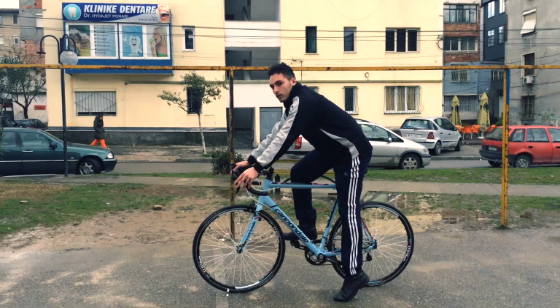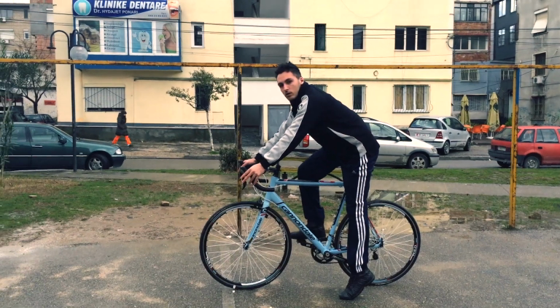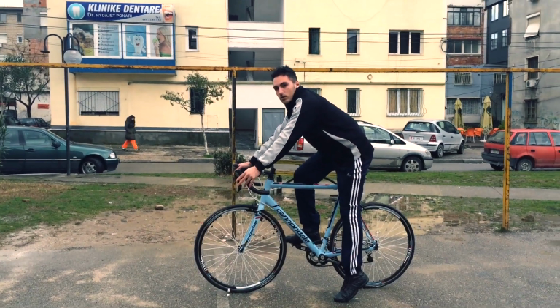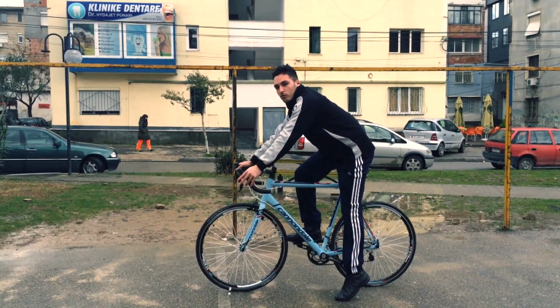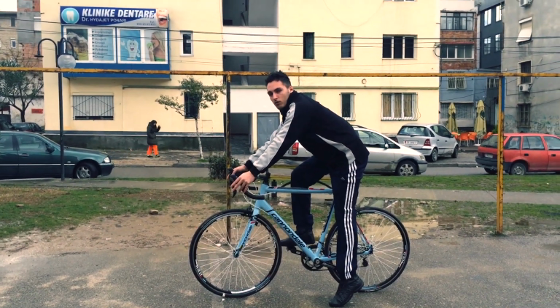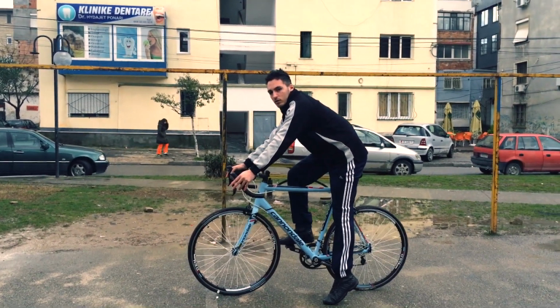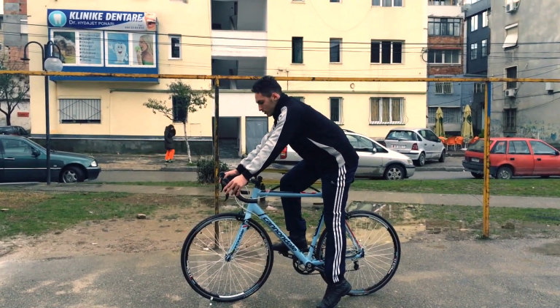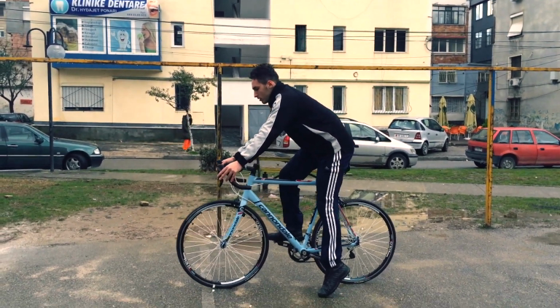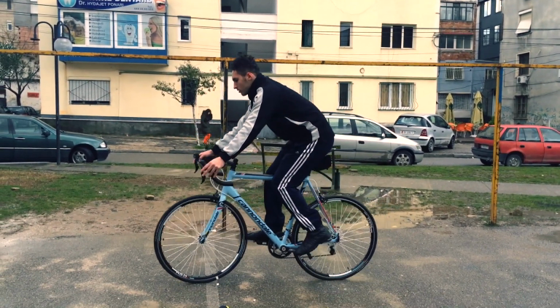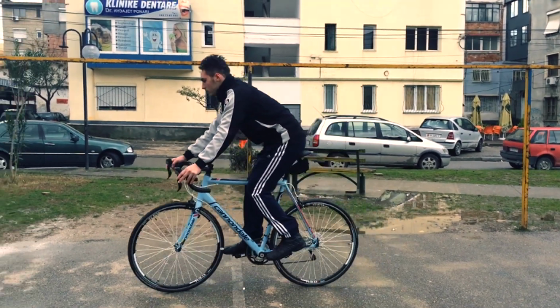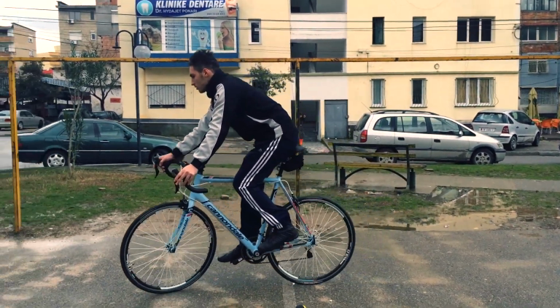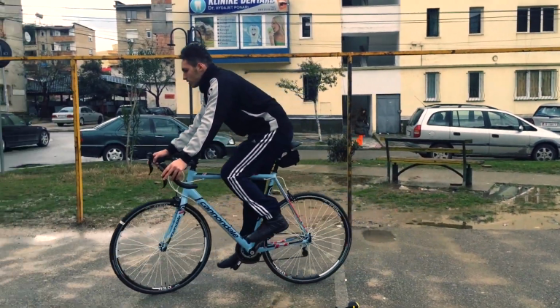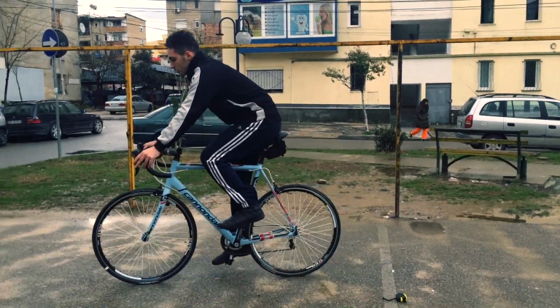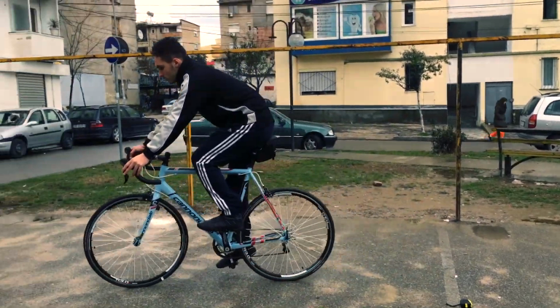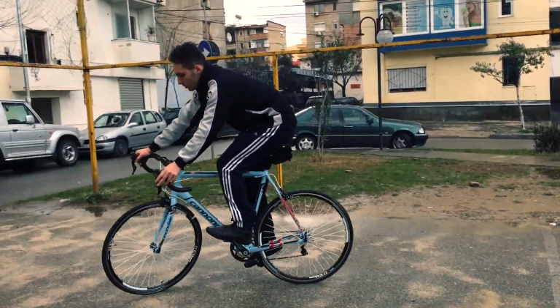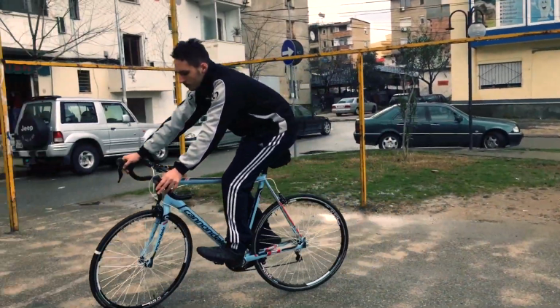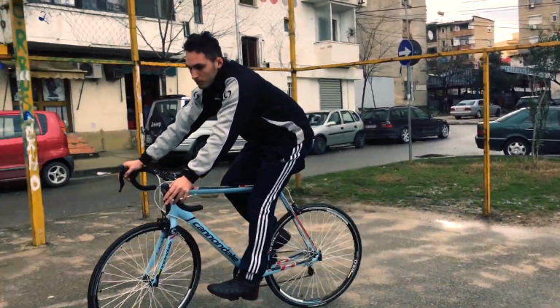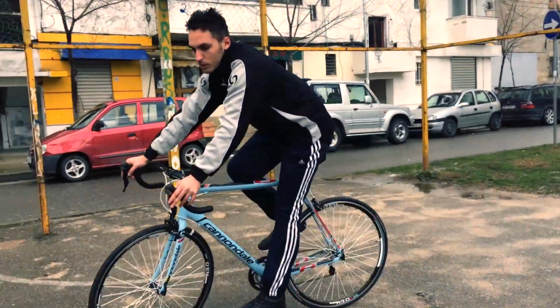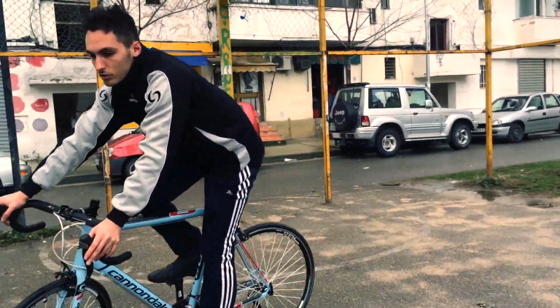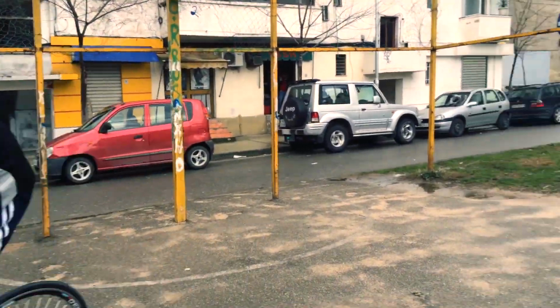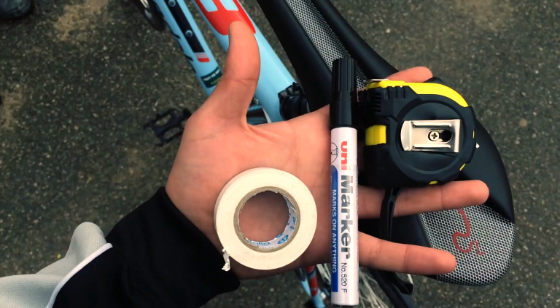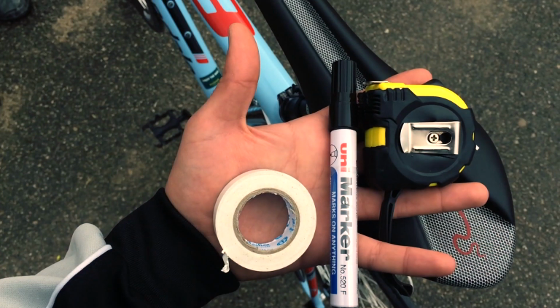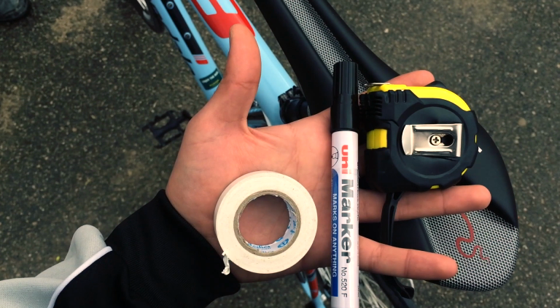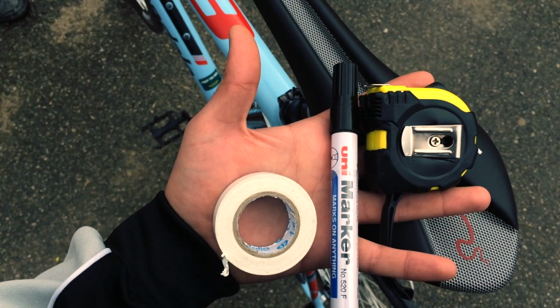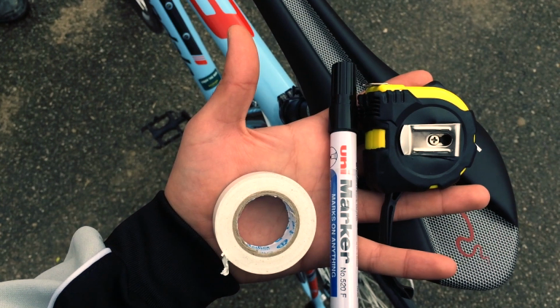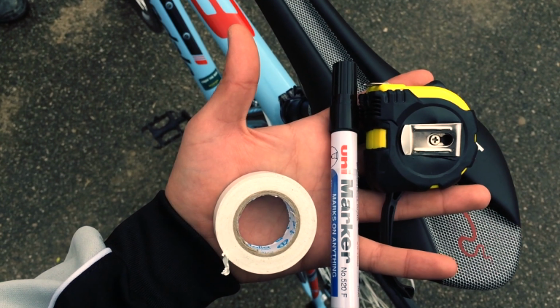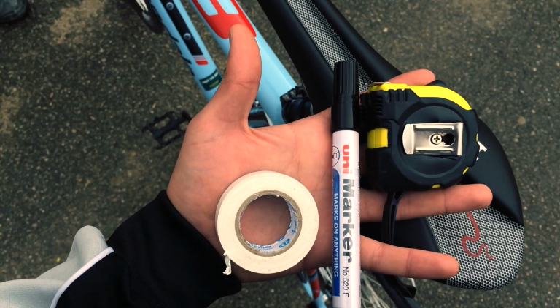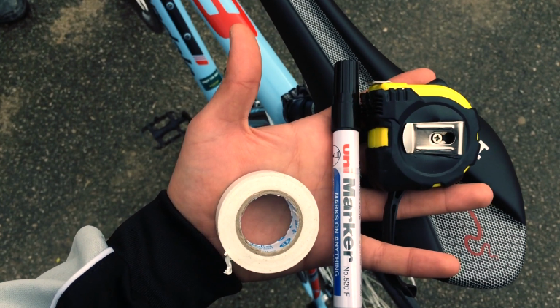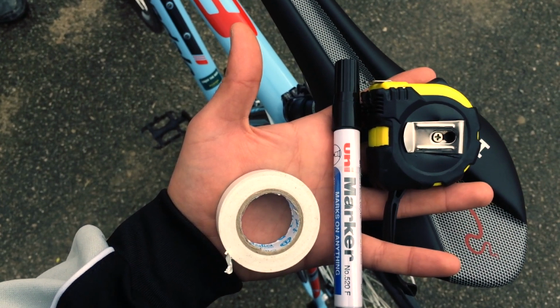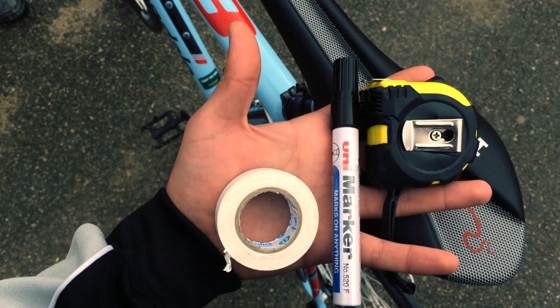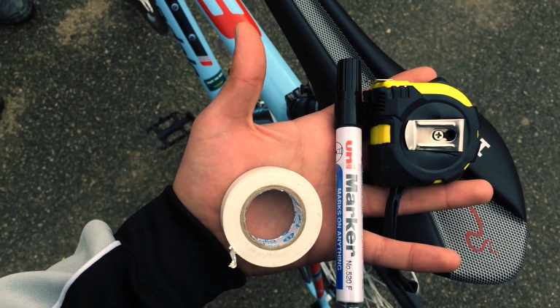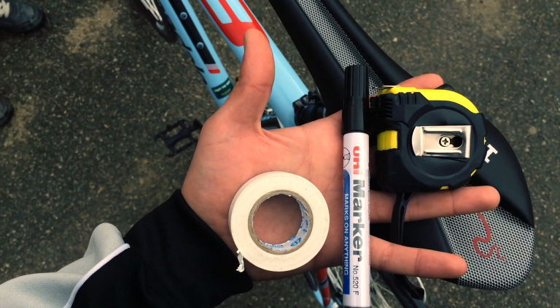Hello YouTube, this is Will. Setting the wheel size on a Cat-Eye Cycle computer — for best results you should do a rollout test. First, pump up your tire to your desired pressure. To do this rollout test you will need a meter, an electrical tape, and a marker.